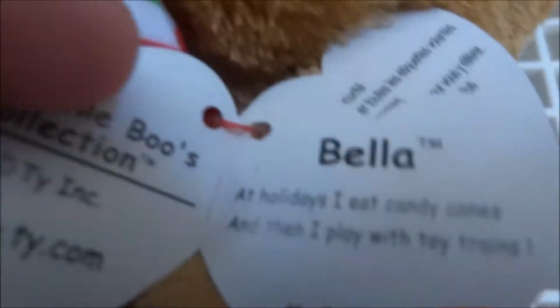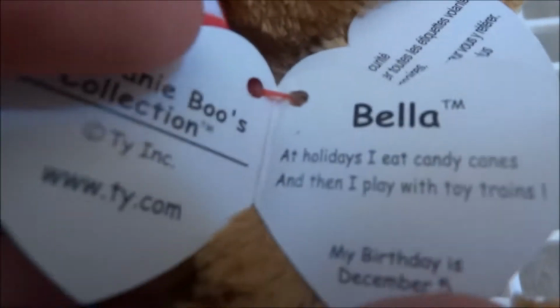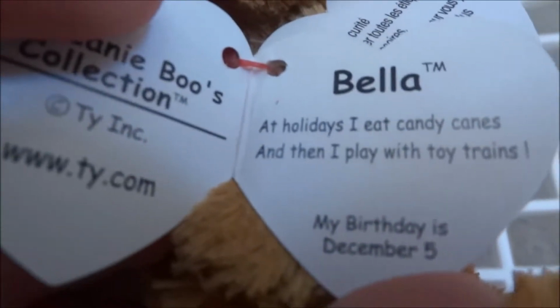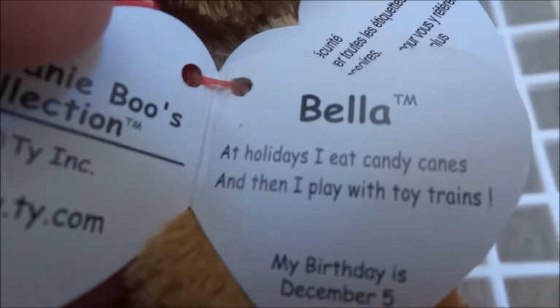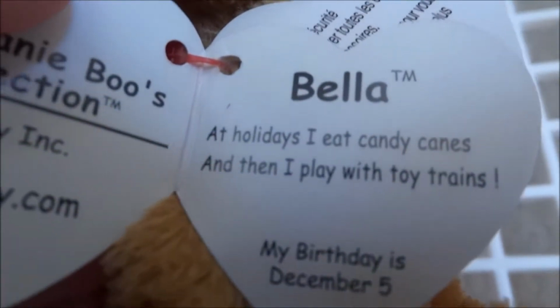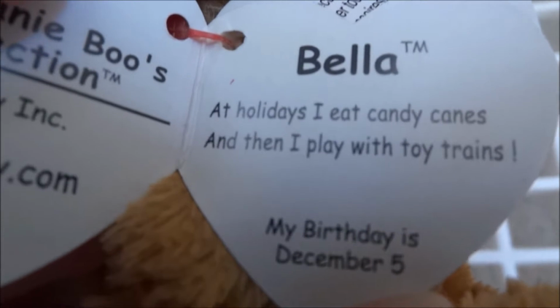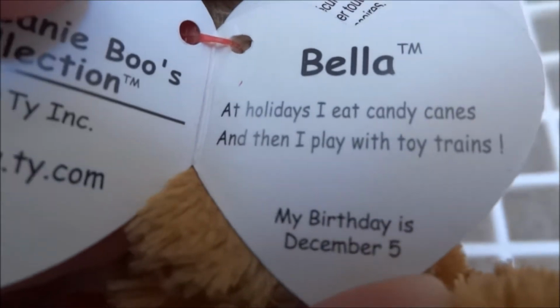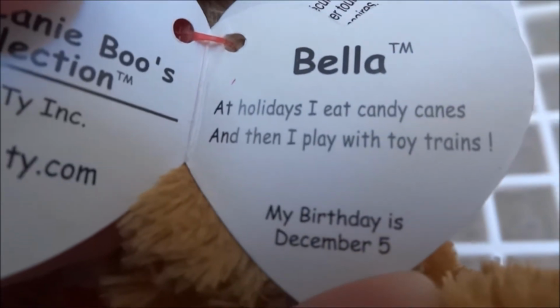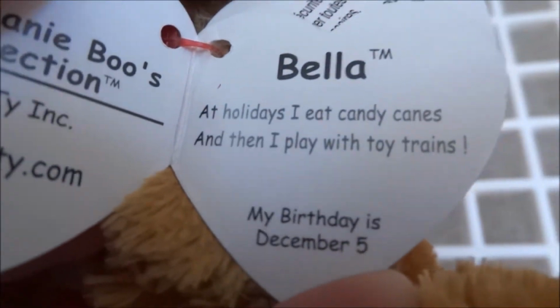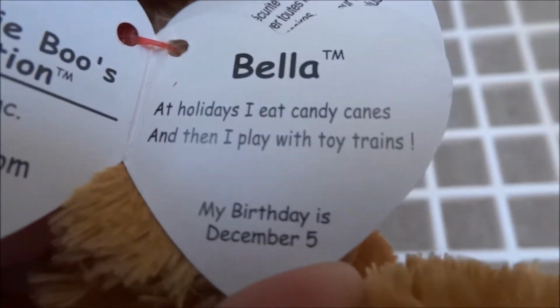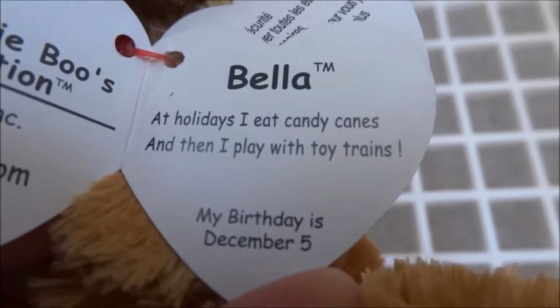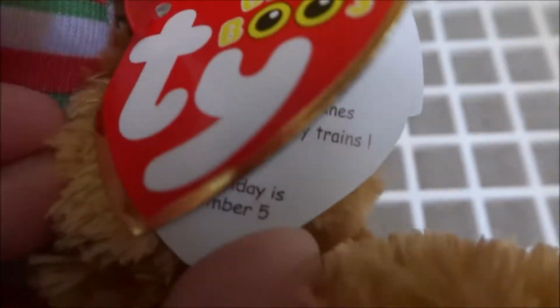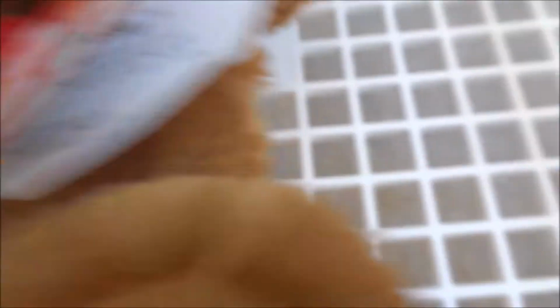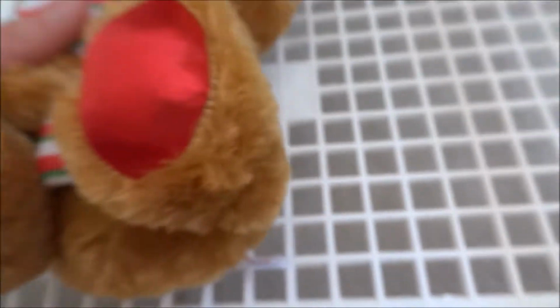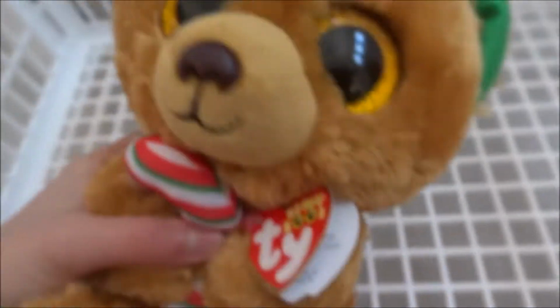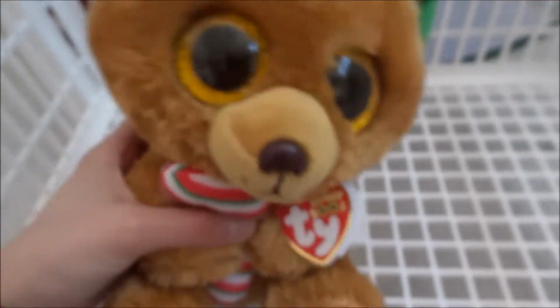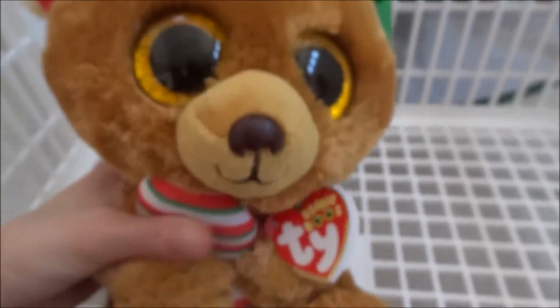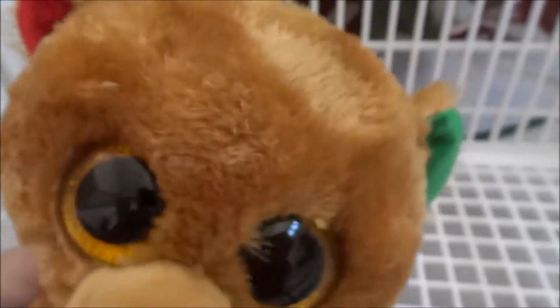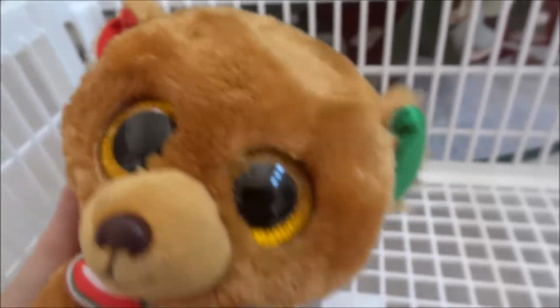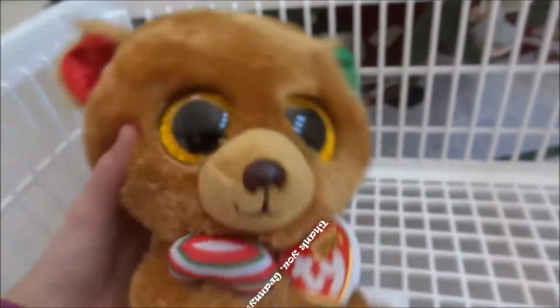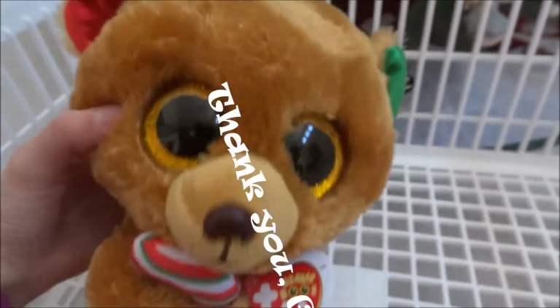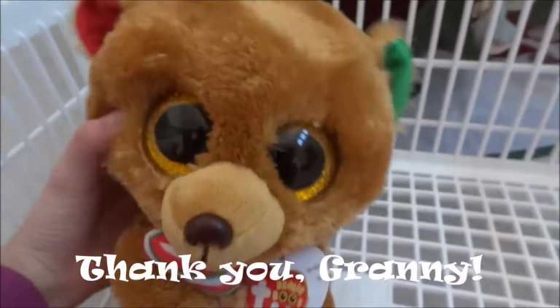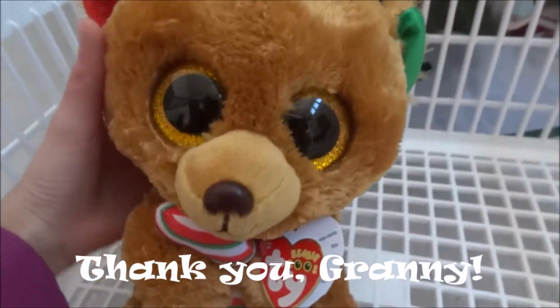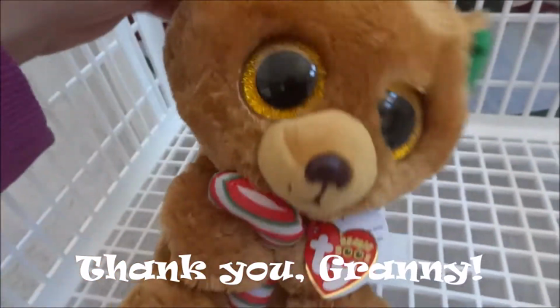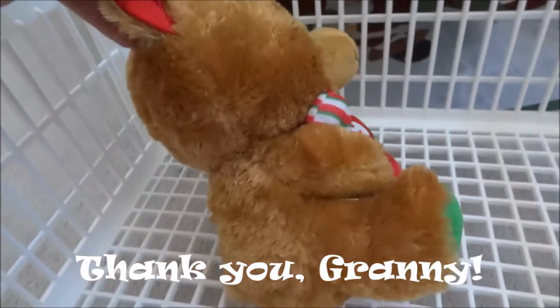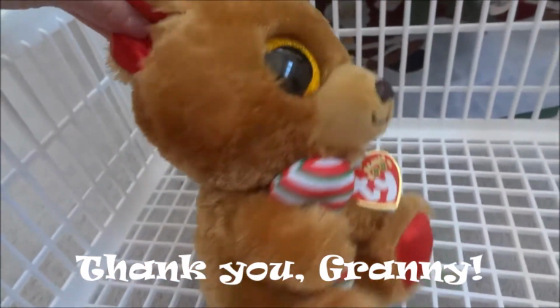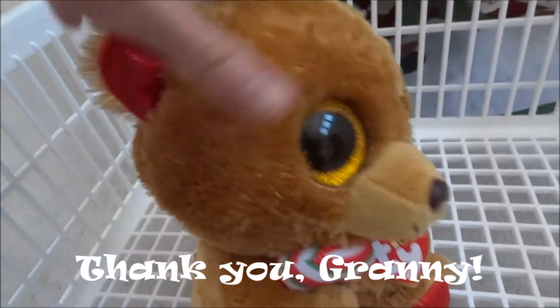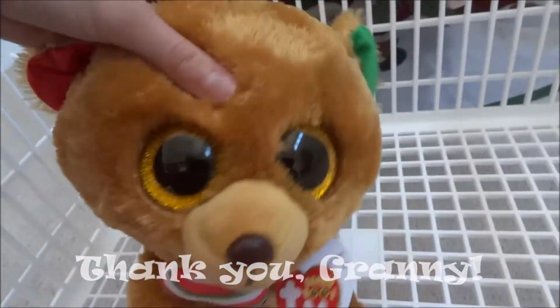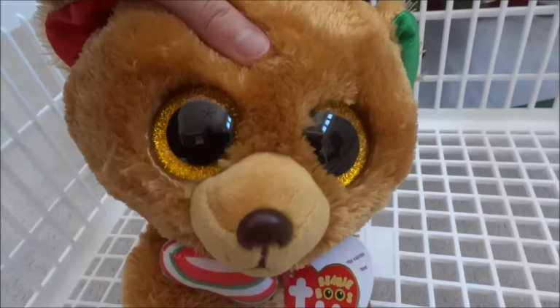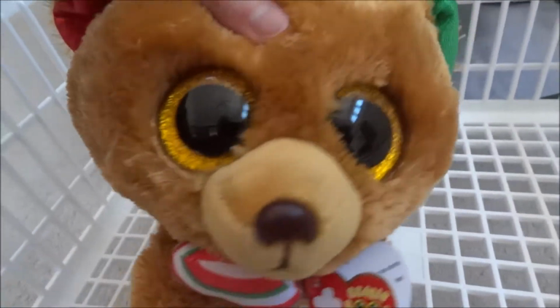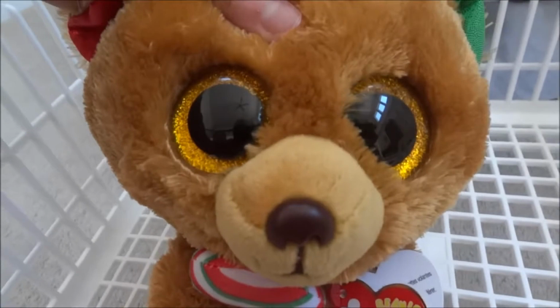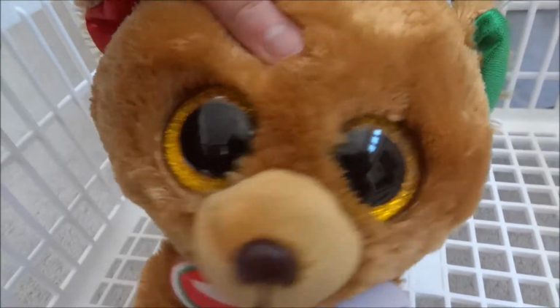Her tag says: Bella - at holidays I eat candy canes and then I play with toy trains. My birthday is December 5th. So I got this medium Bella from my grandma a couple of weeks ago for Christmas, and this is Beanie Boo 138.